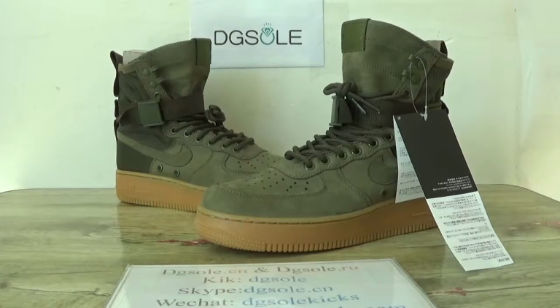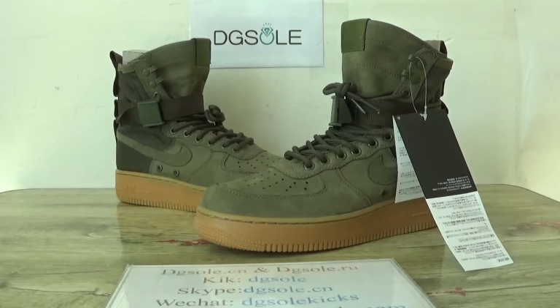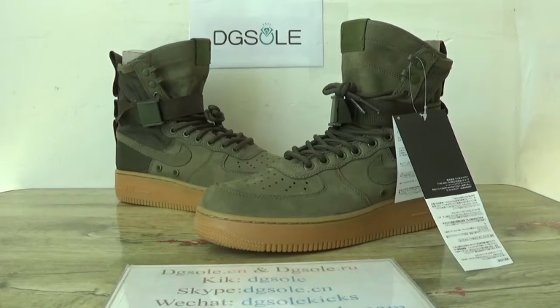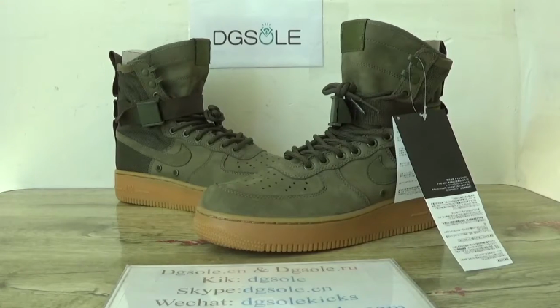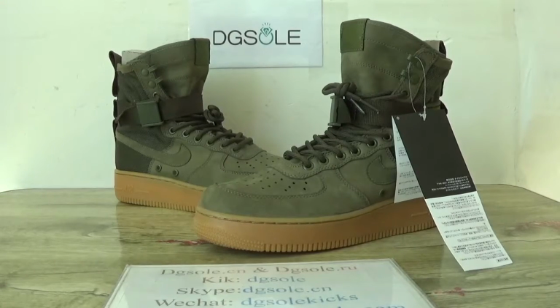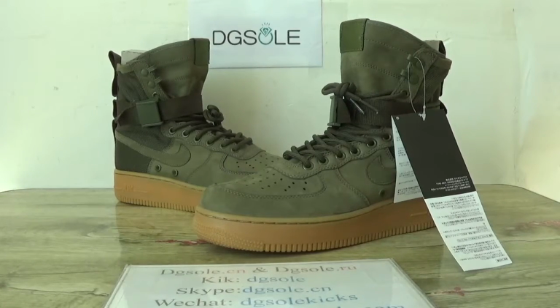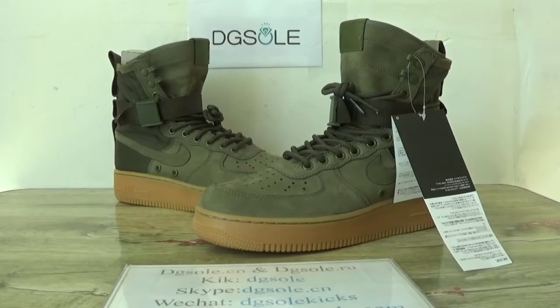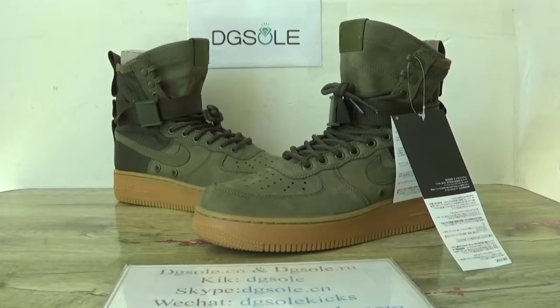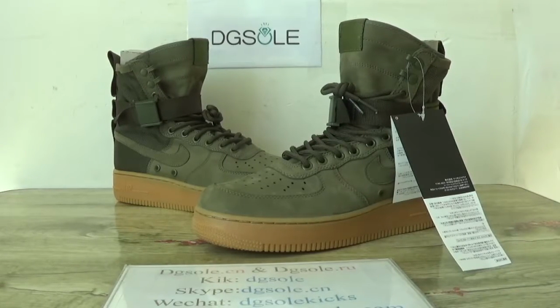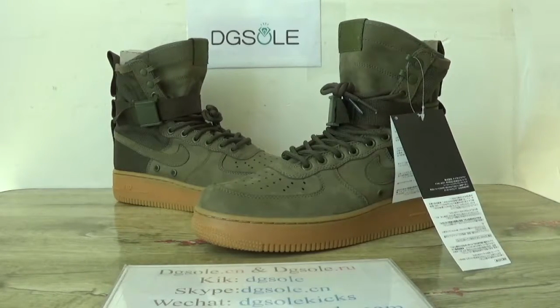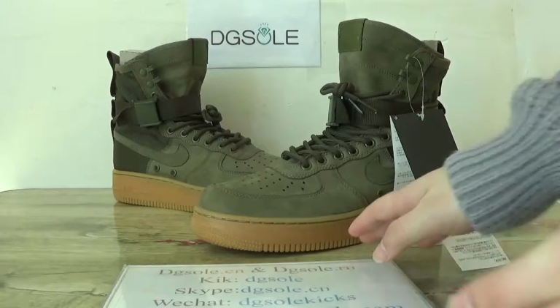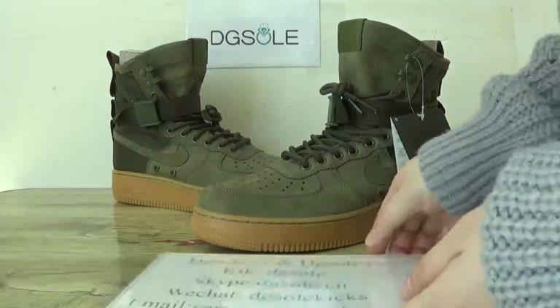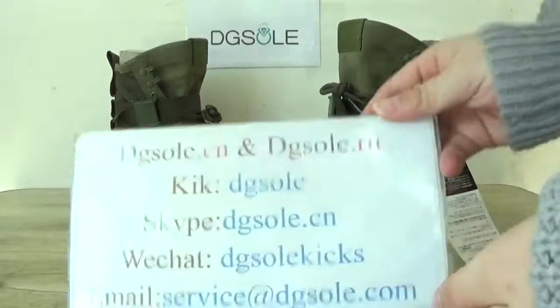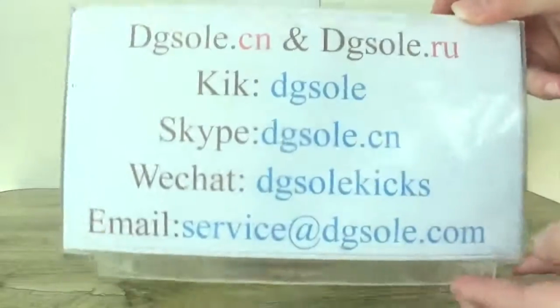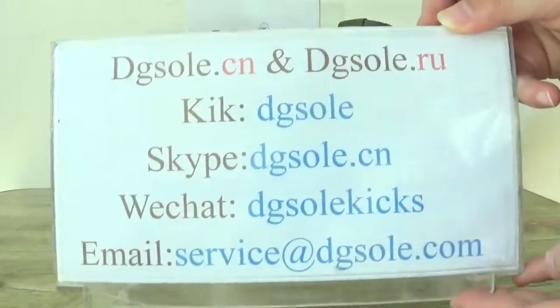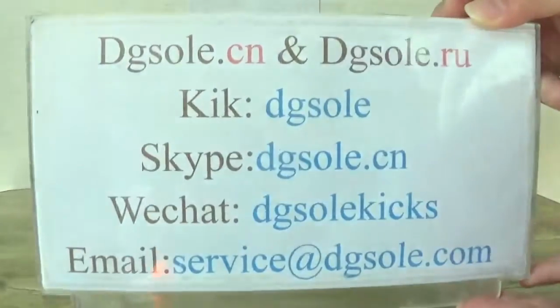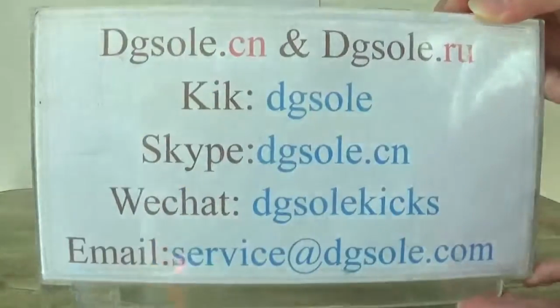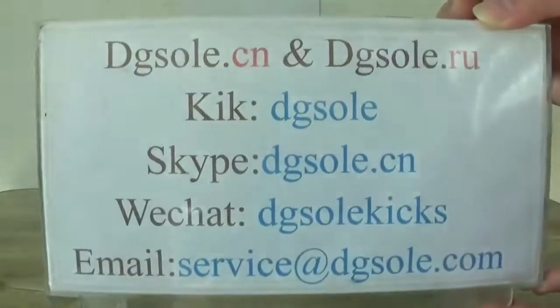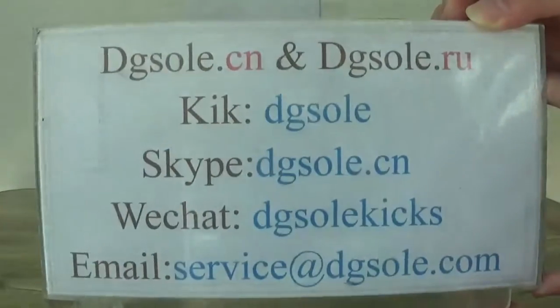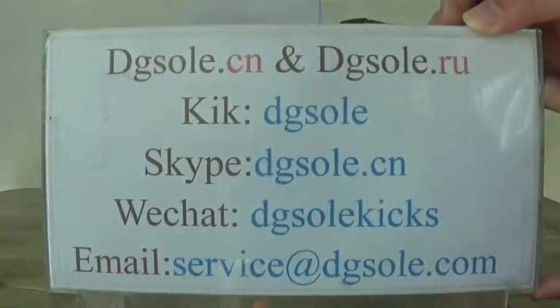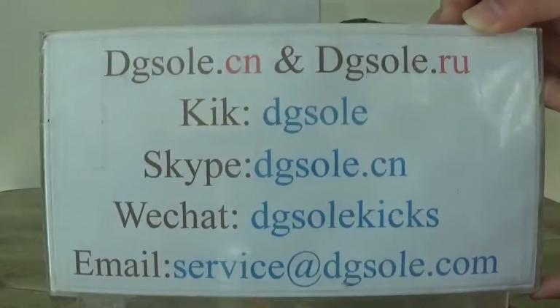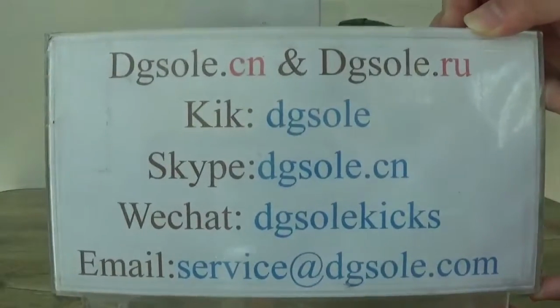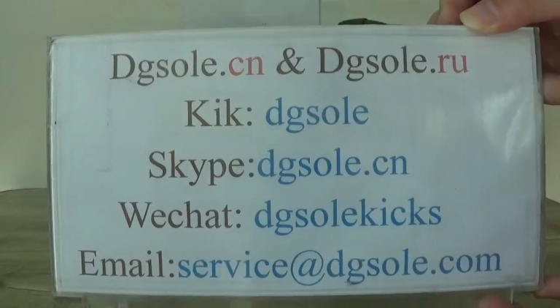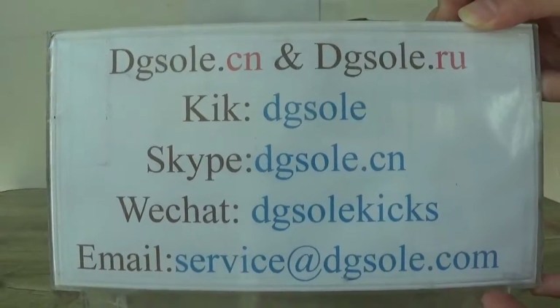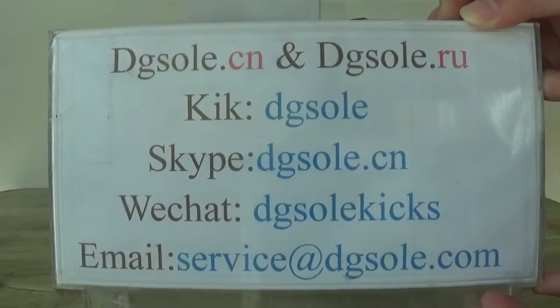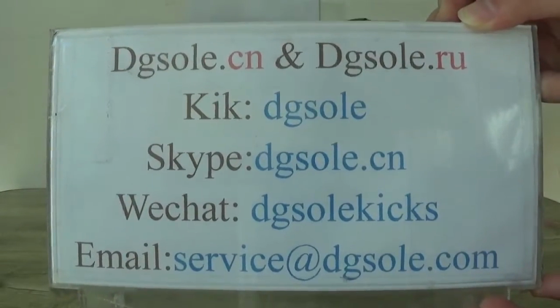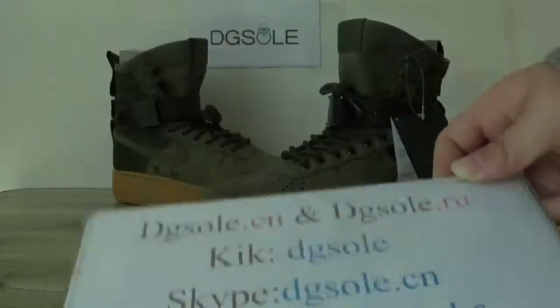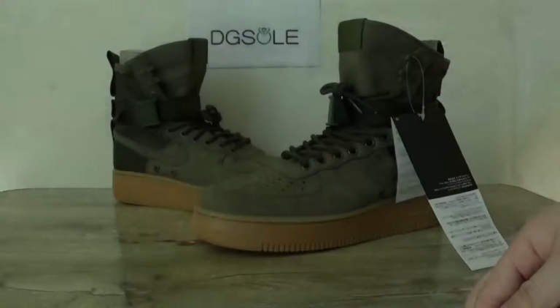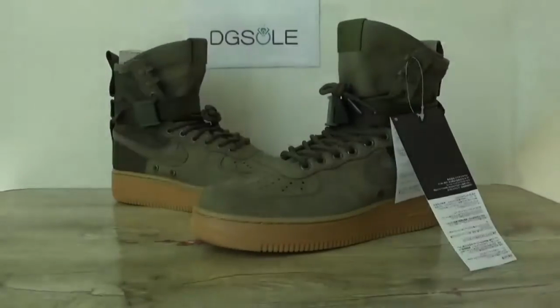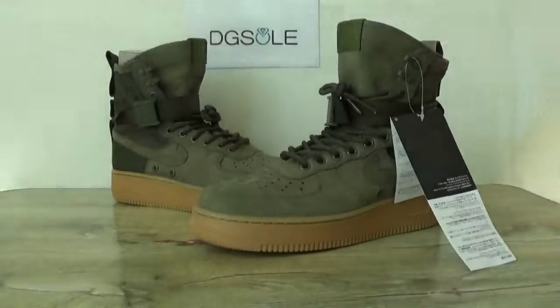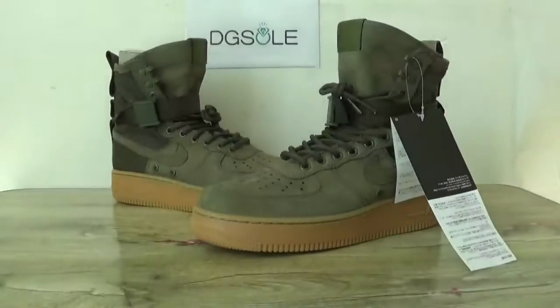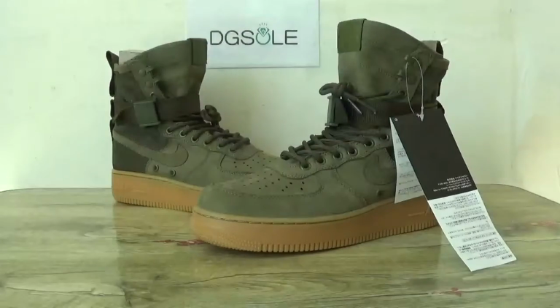Hey guys, nice to see you. This is DJ Sol, welcome to the check site. Here you can find information about us. If you have any problem you can contact us. Now look at this shoe —